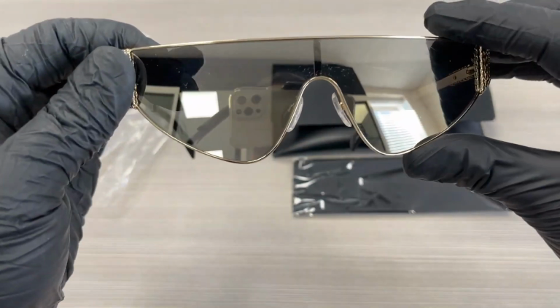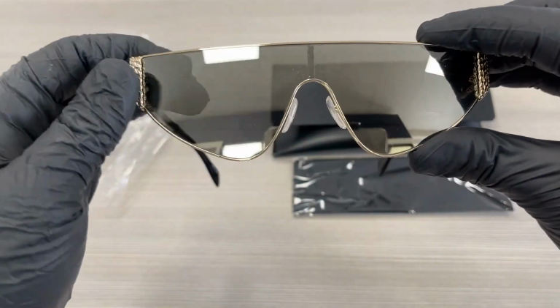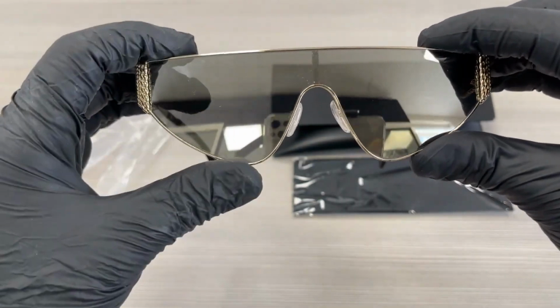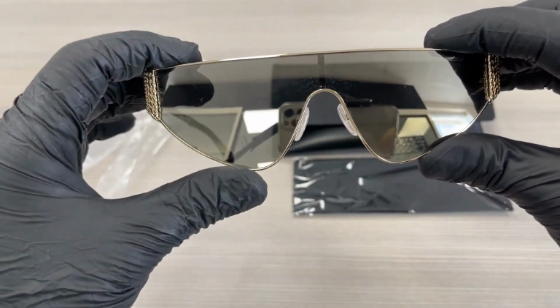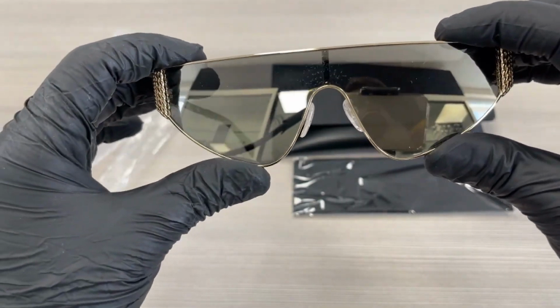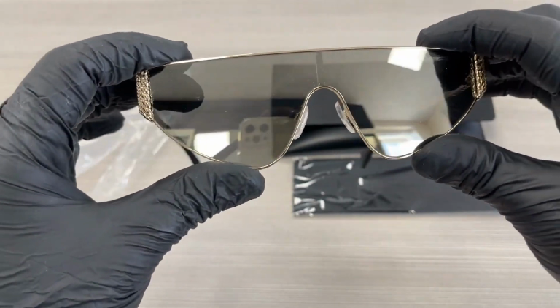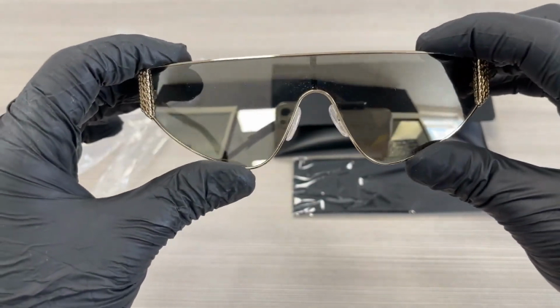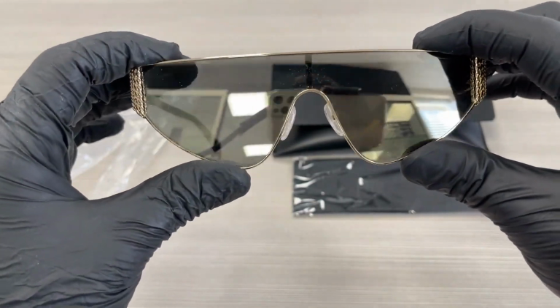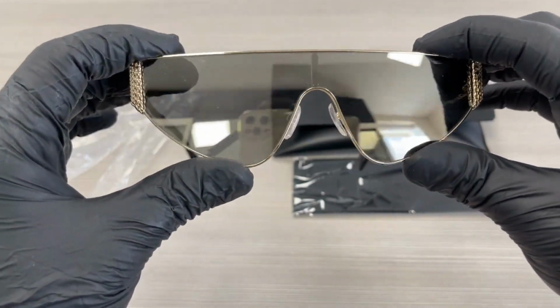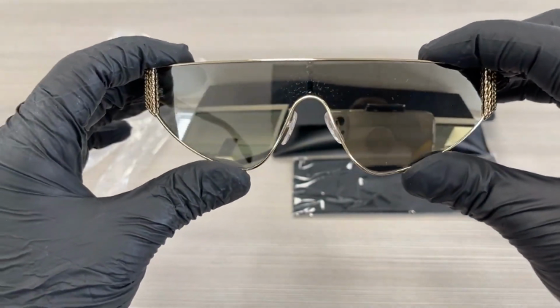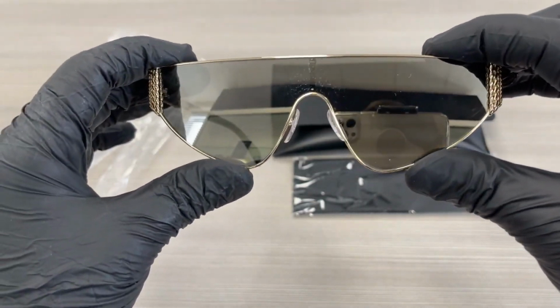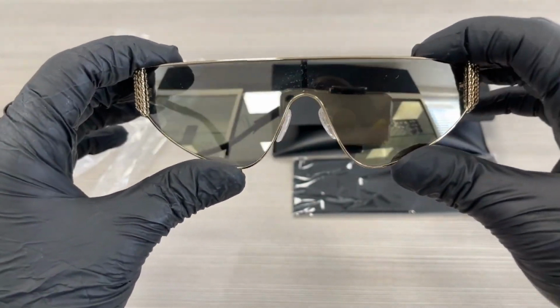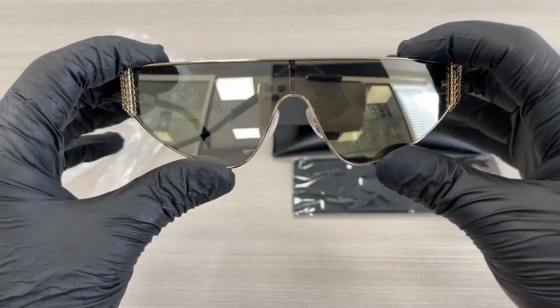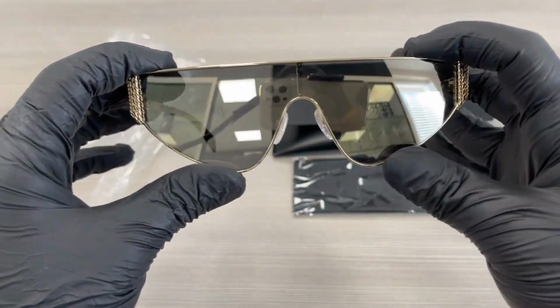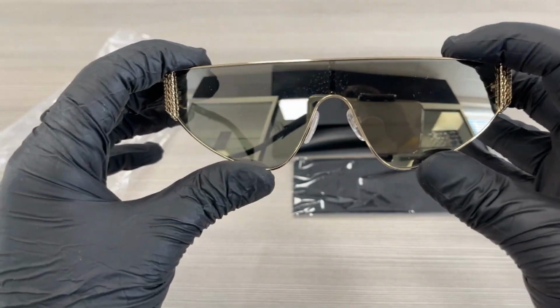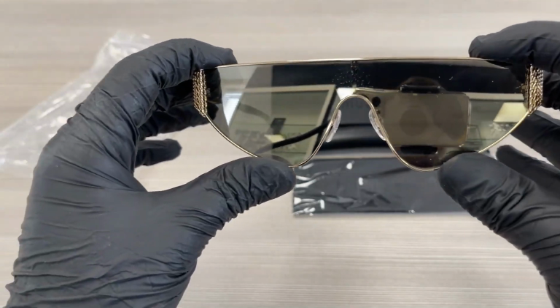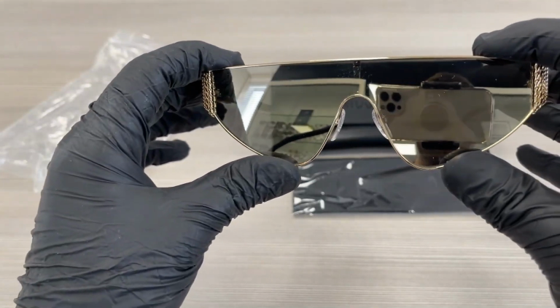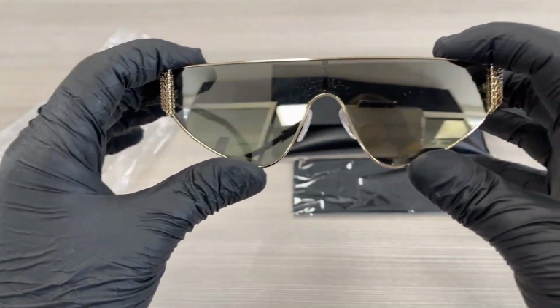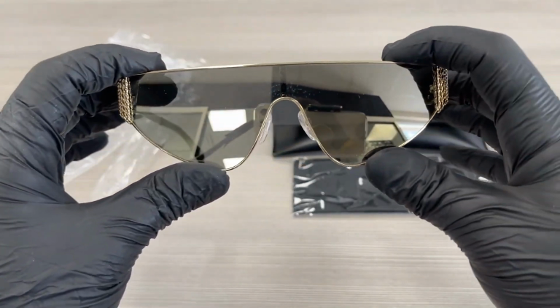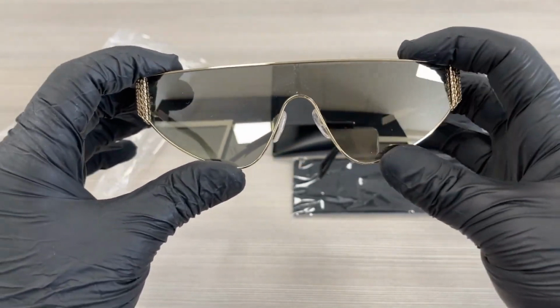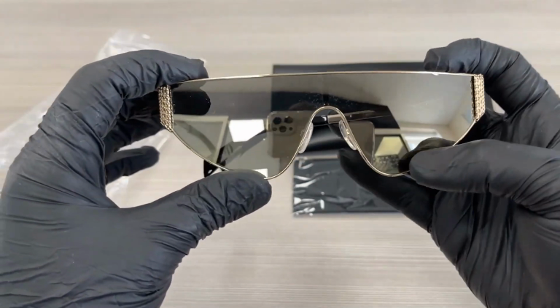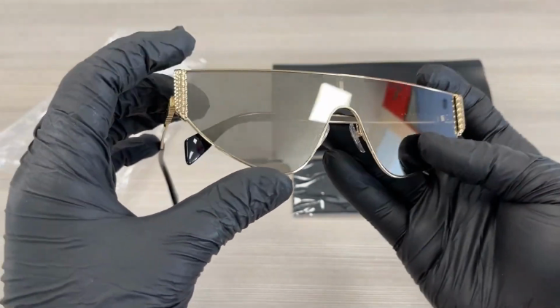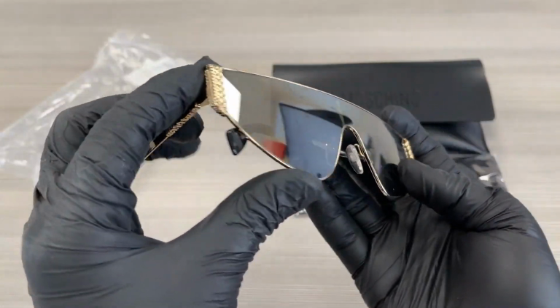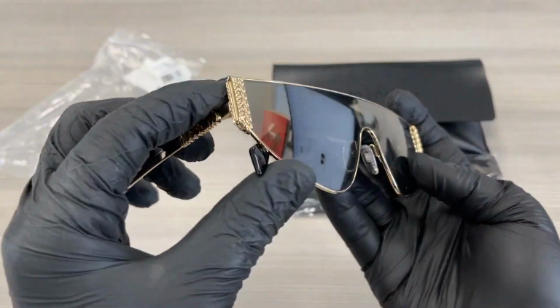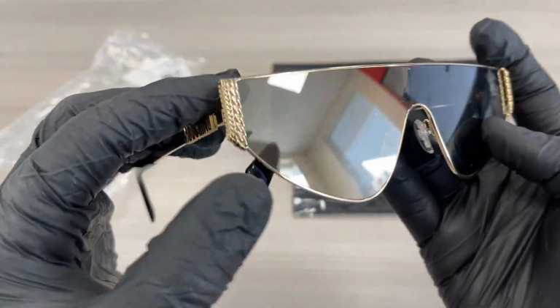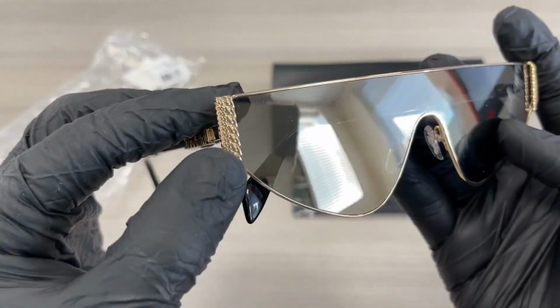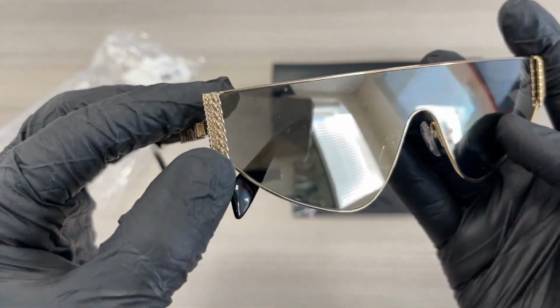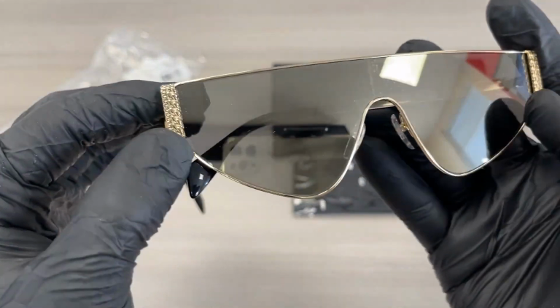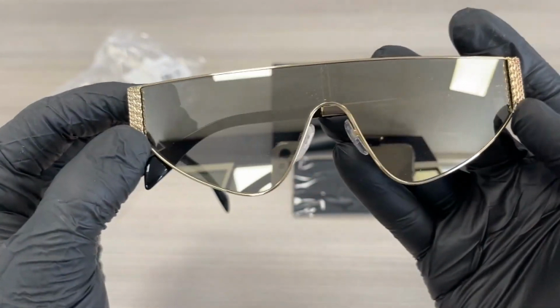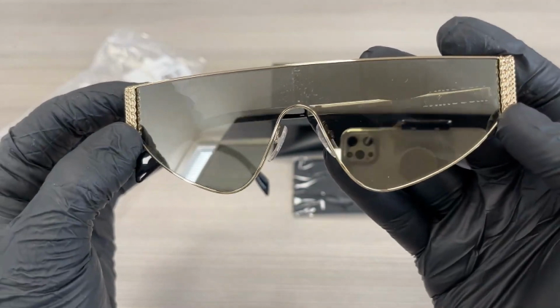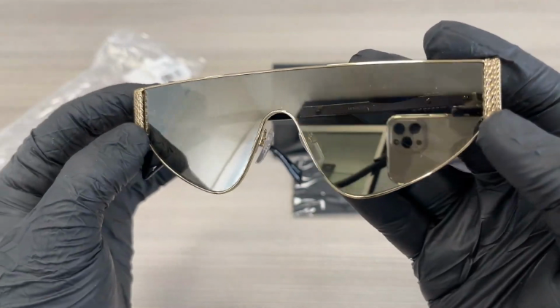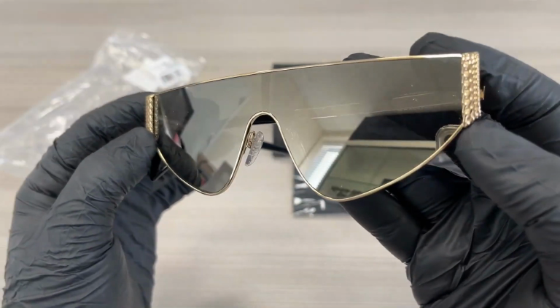The lenses are a gray ivory mirror color. We have a gold detailing on the side of the lenses.